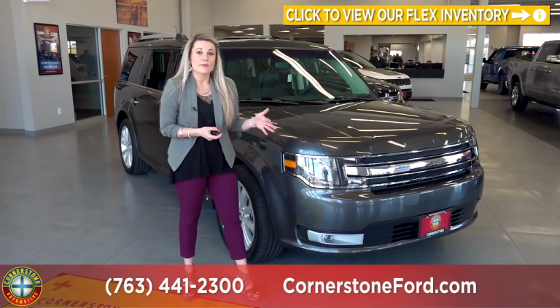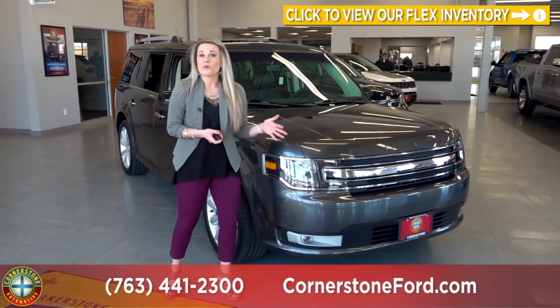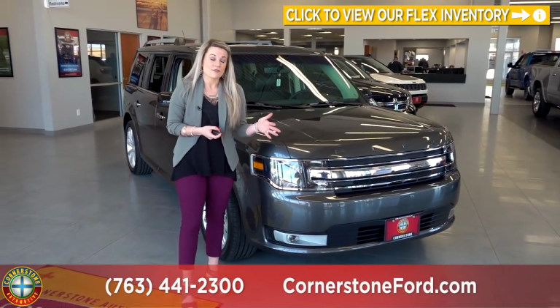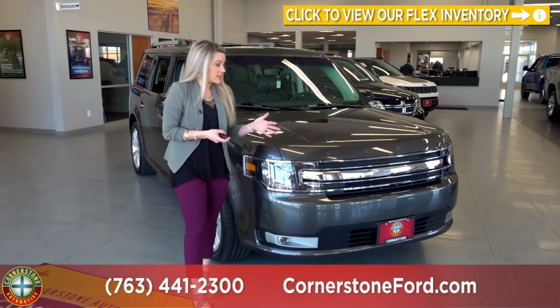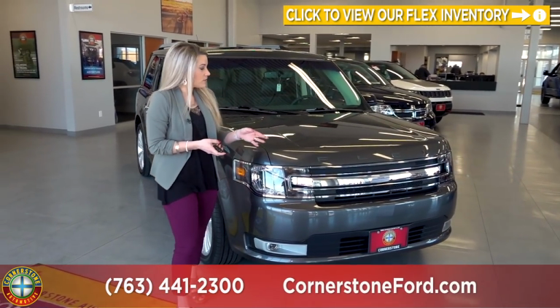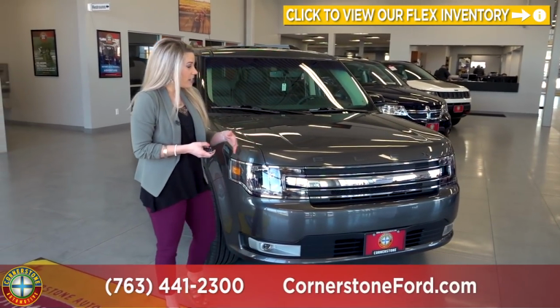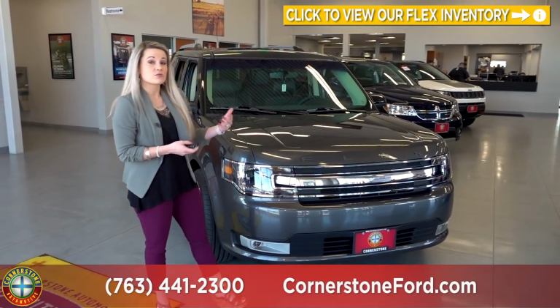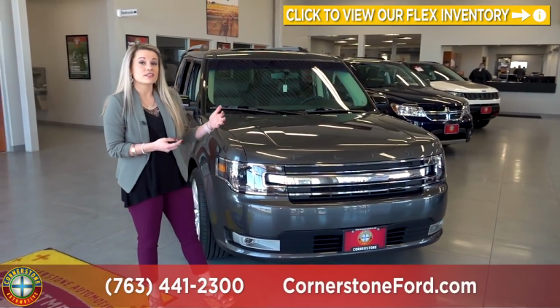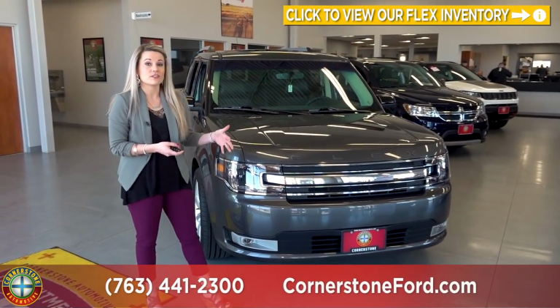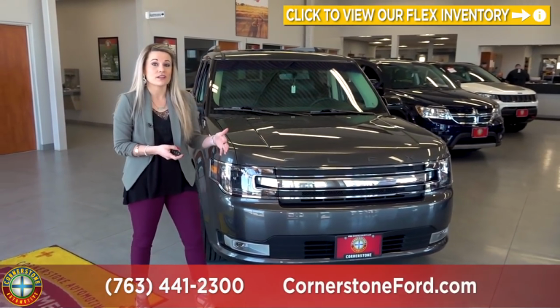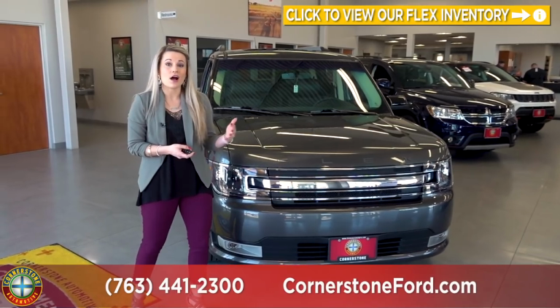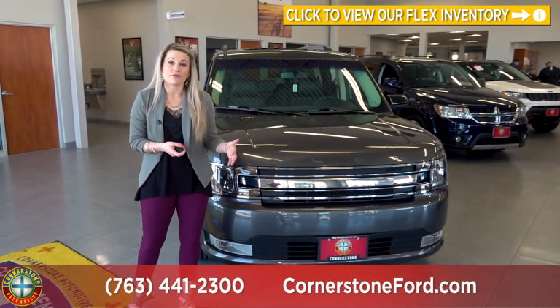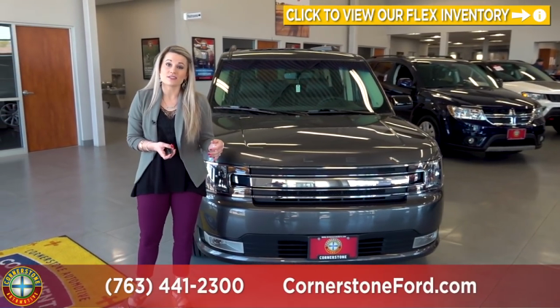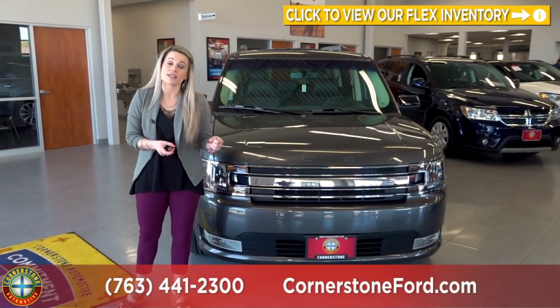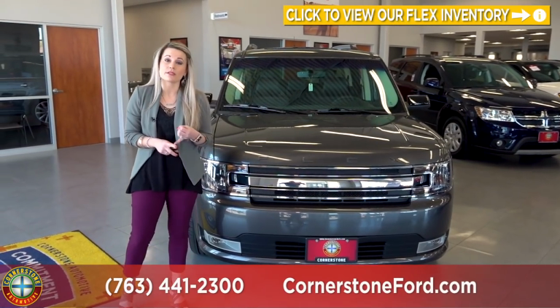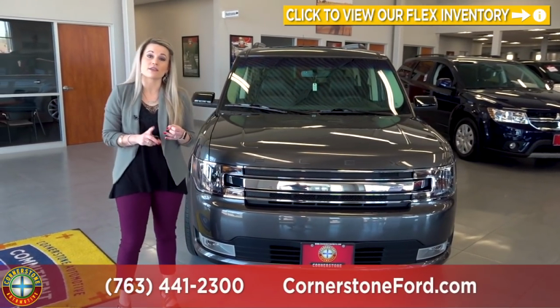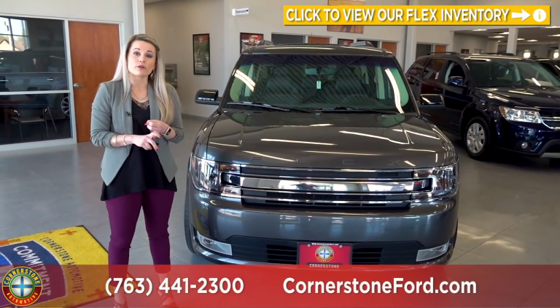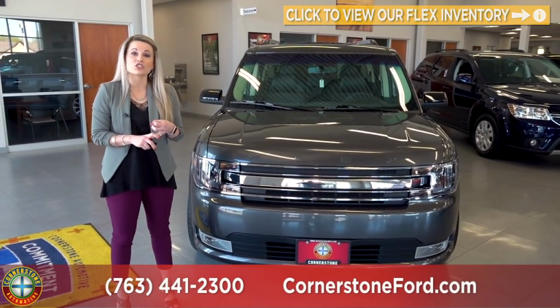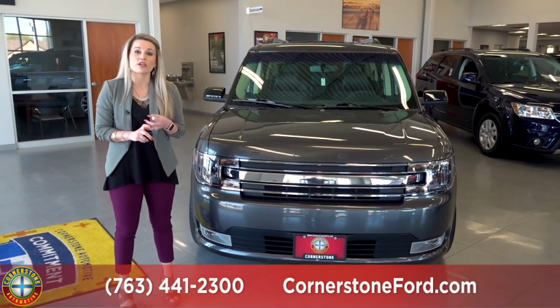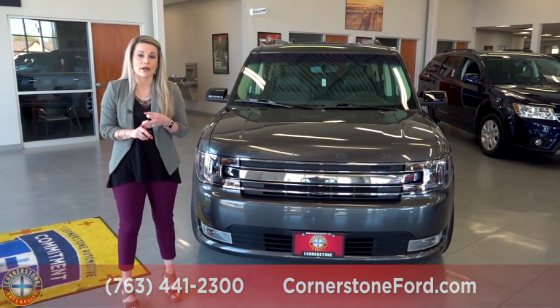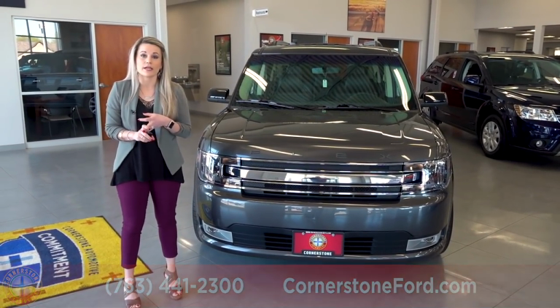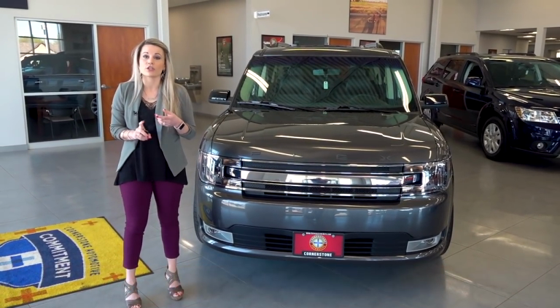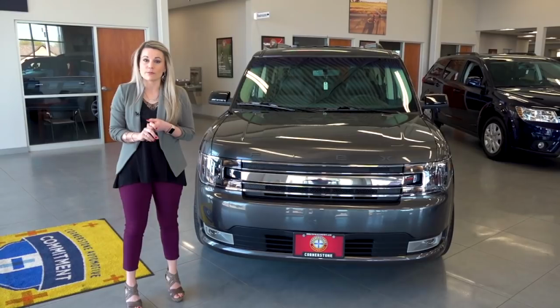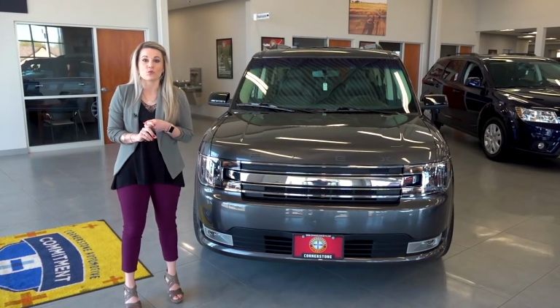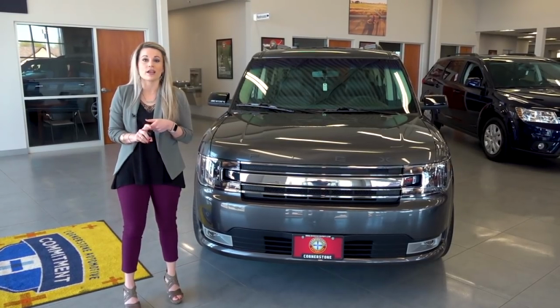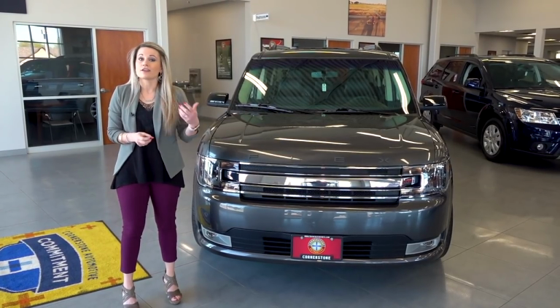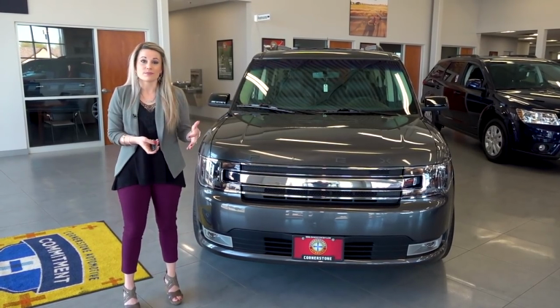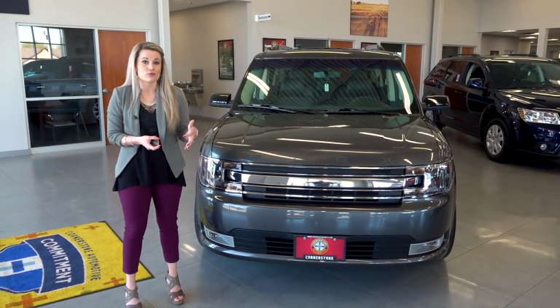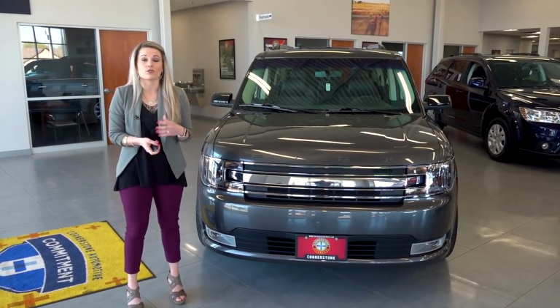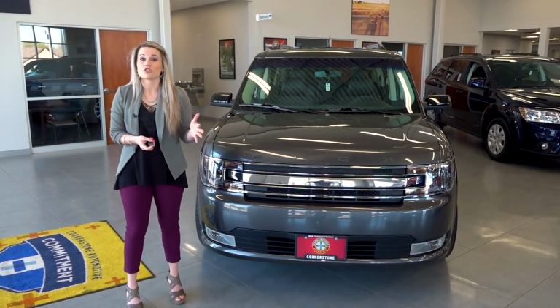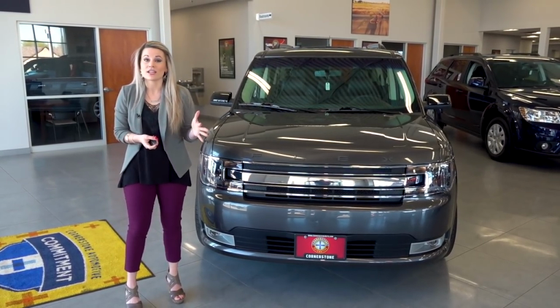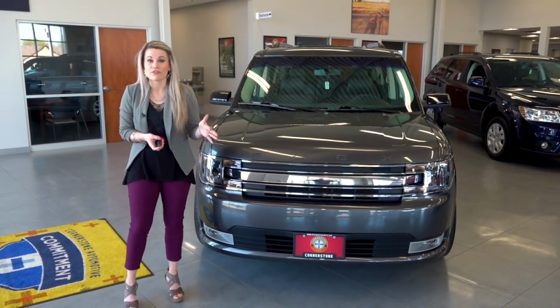Making our way to the front here, we have a suite of safety features available on the Flex. You can get the BLIS, the forward collision warning, your backup camera, your lane departure warning, and your adaptive cruise control, just to name a few.